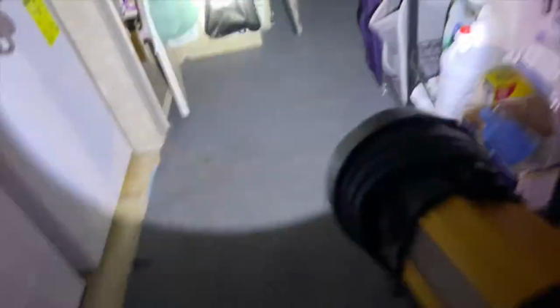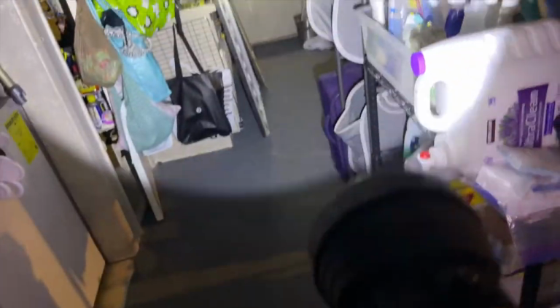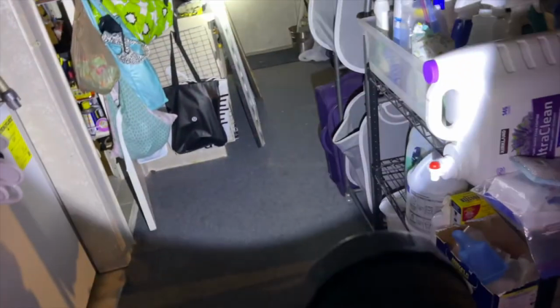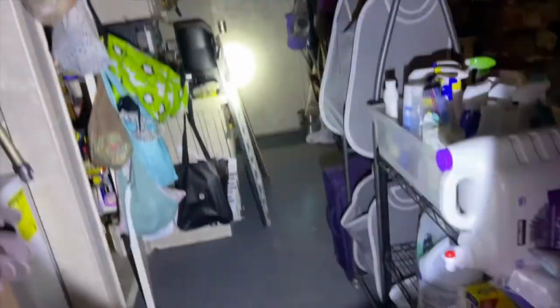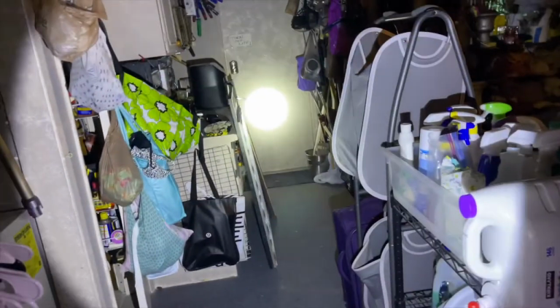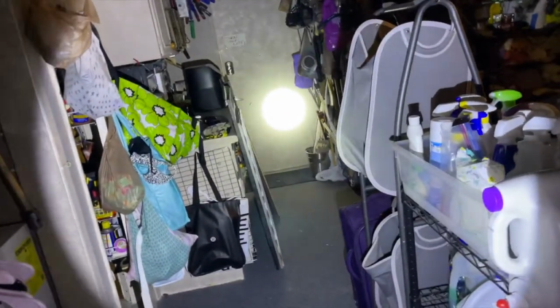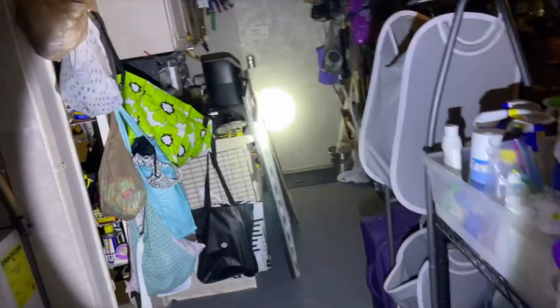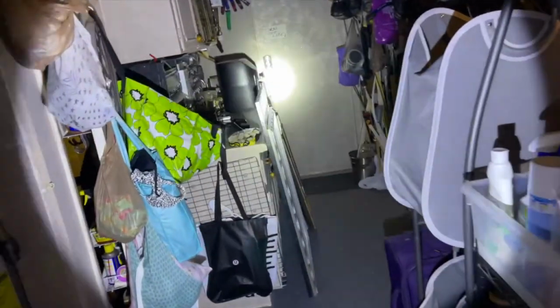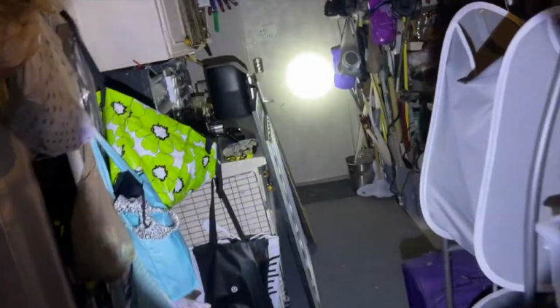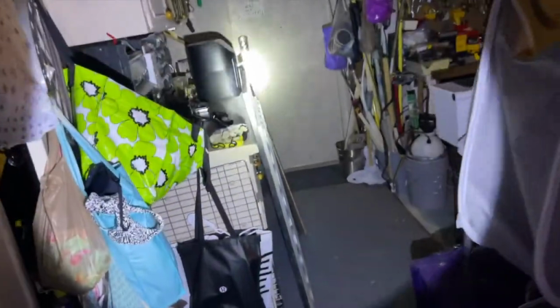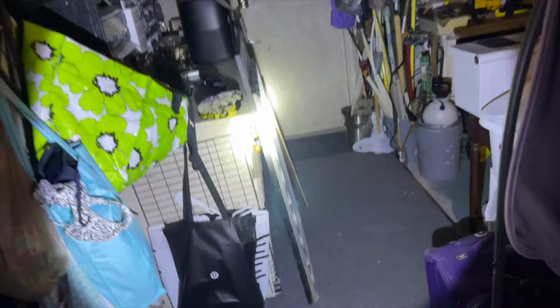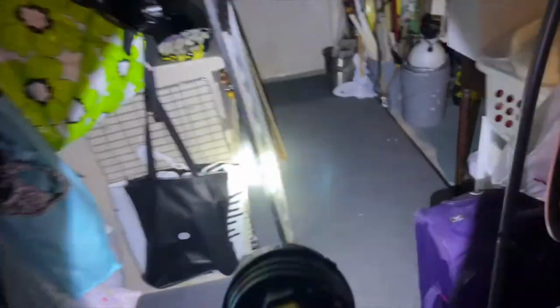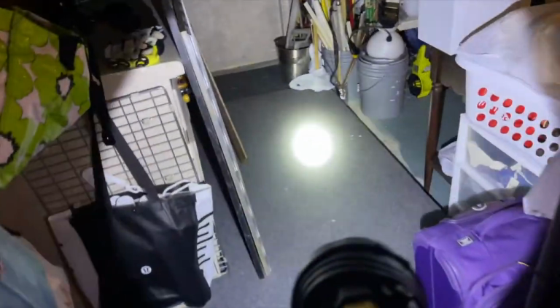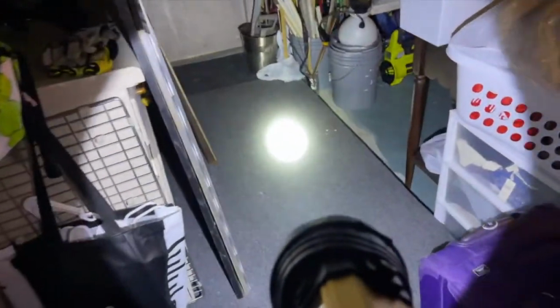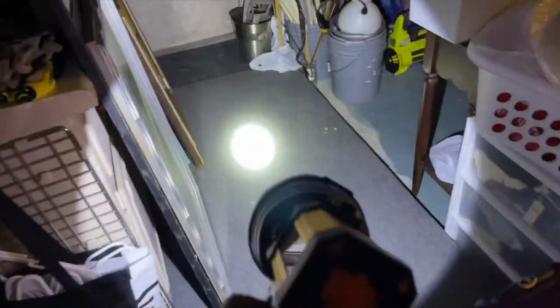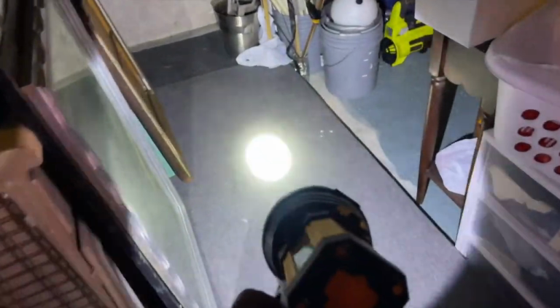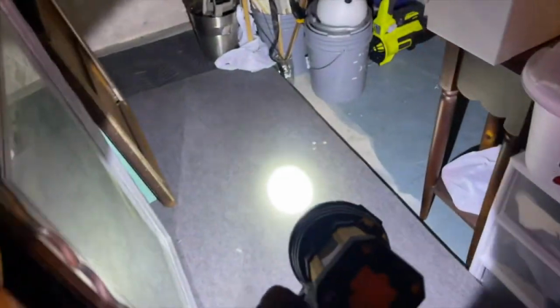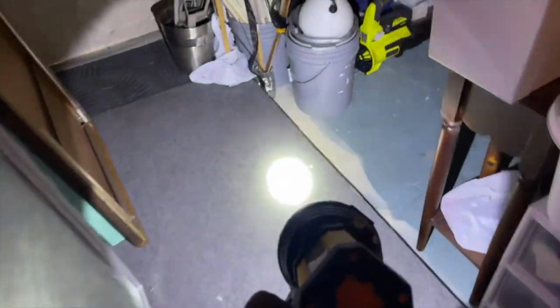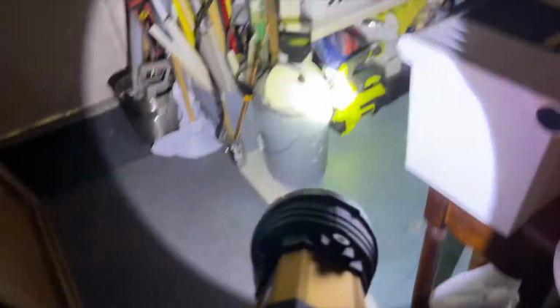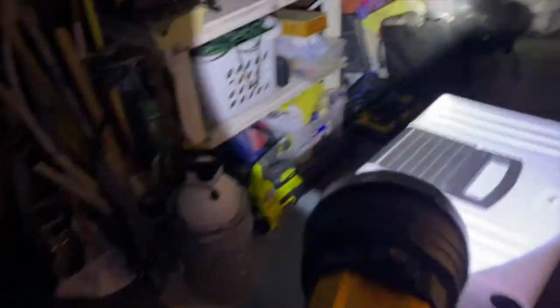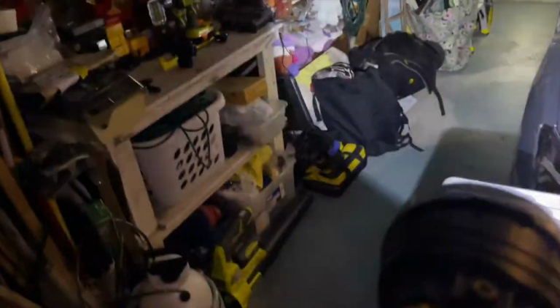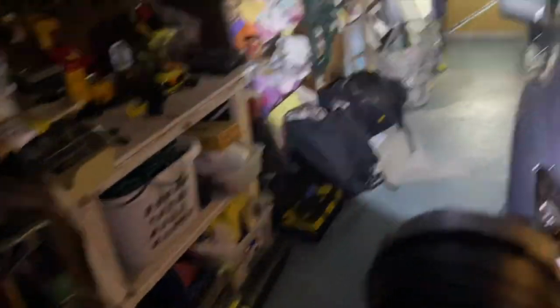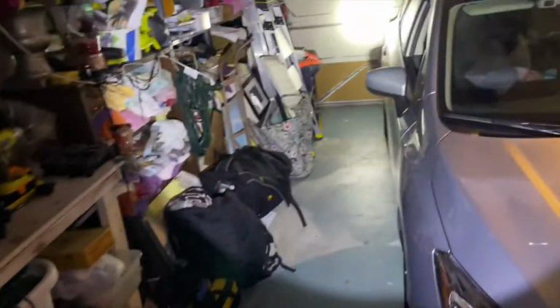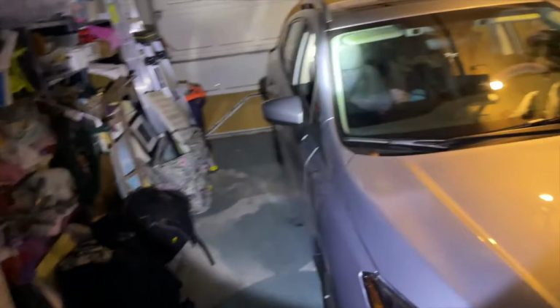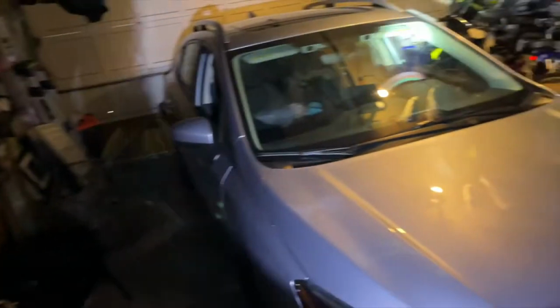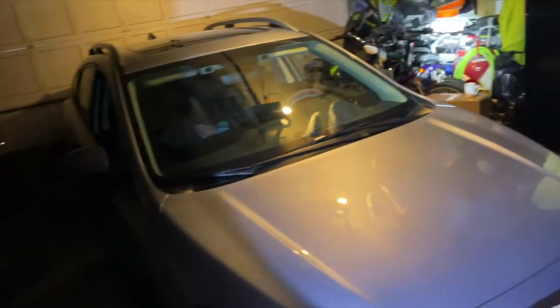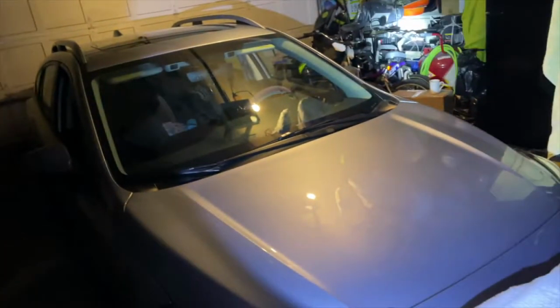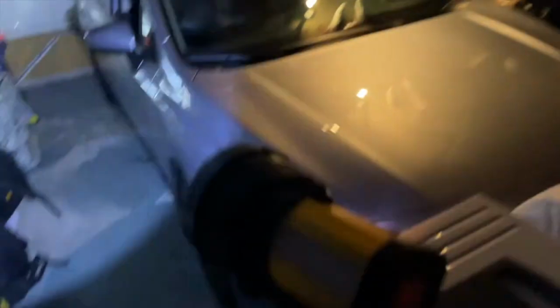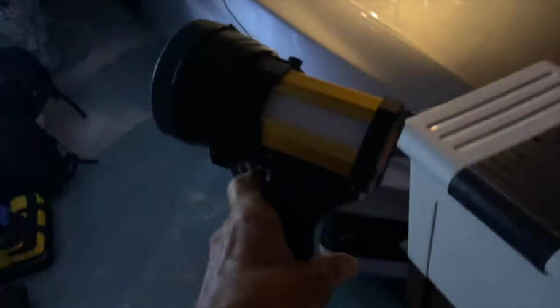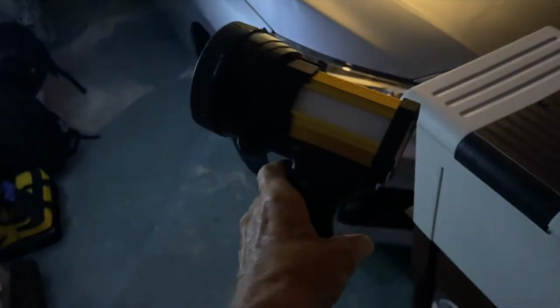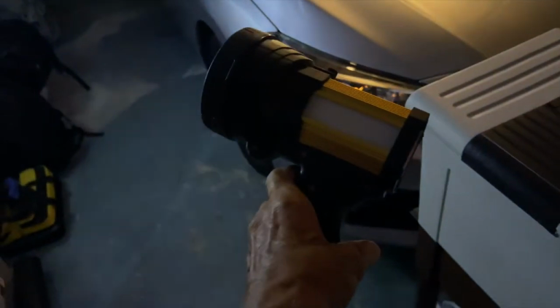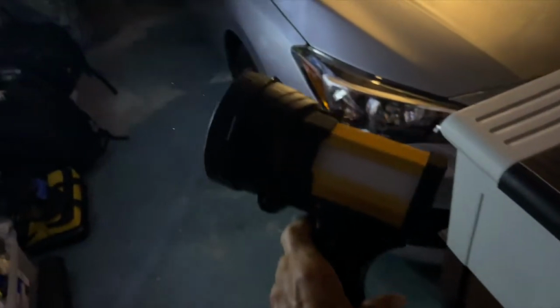So anyway, I'm going to say right off the bat, this is not 10,000 lumens. They did lie about that. But it is a pretty good flashlight, and it is one that you can just plug in.